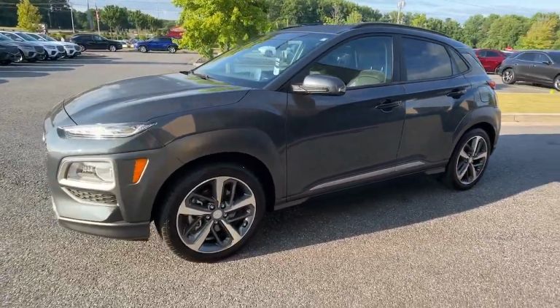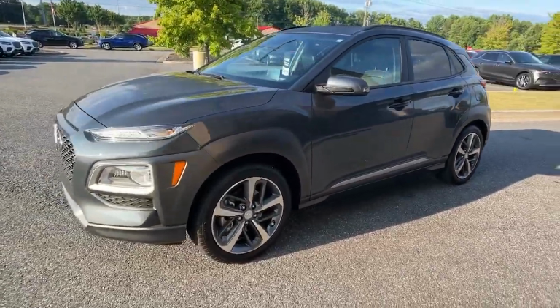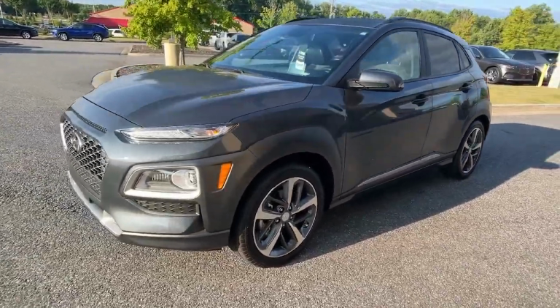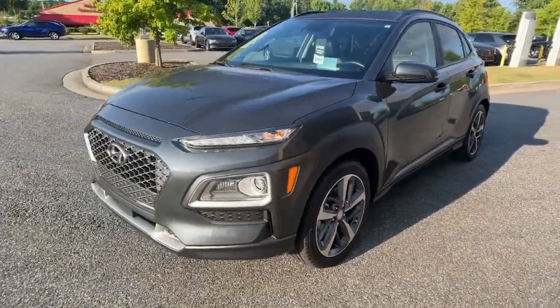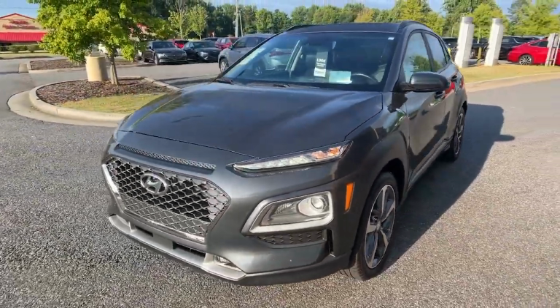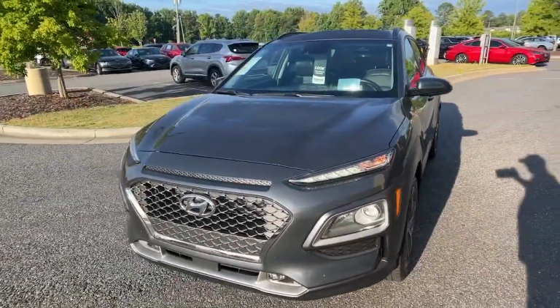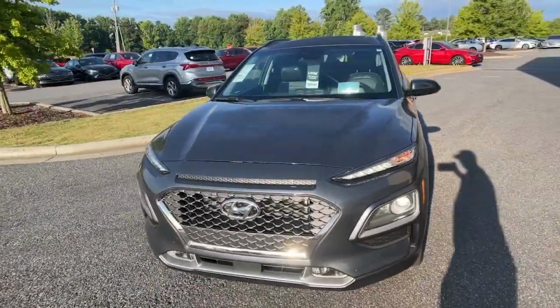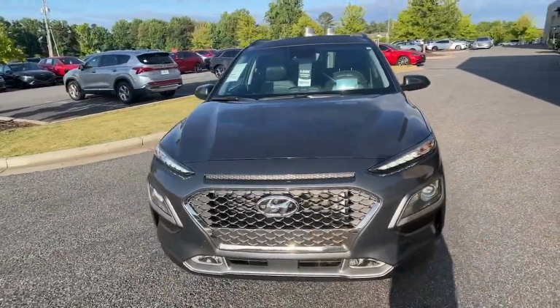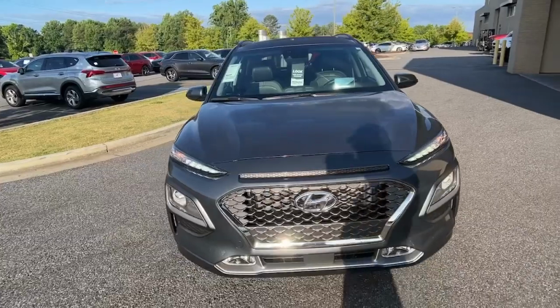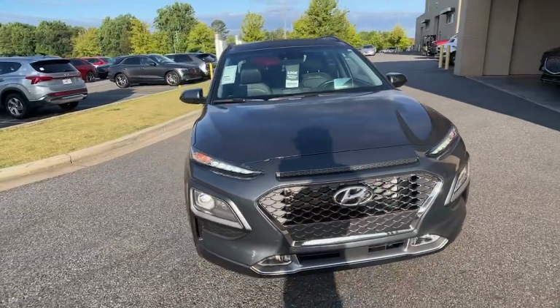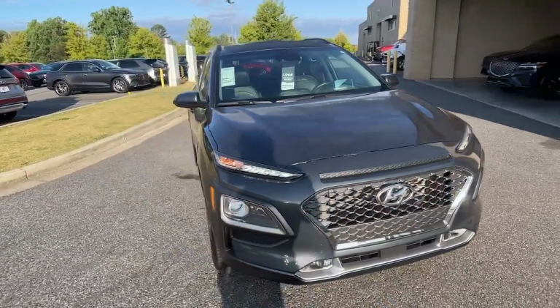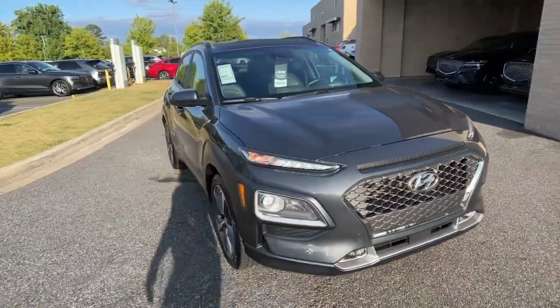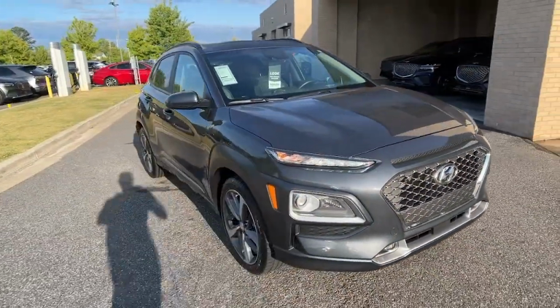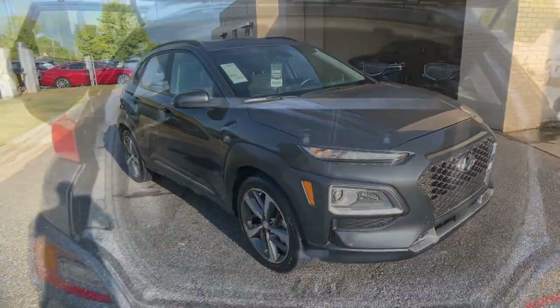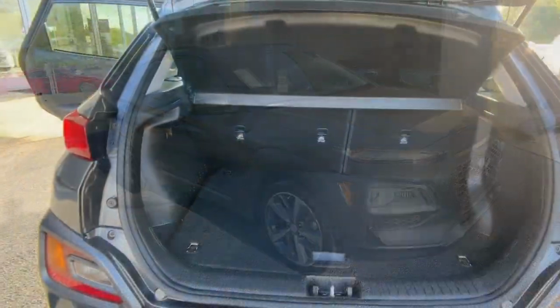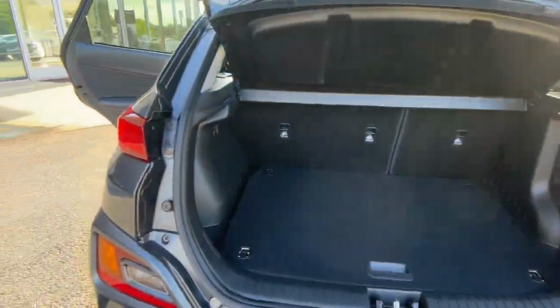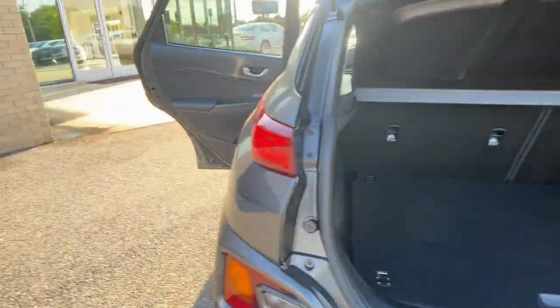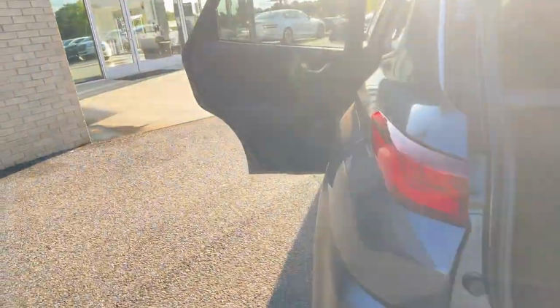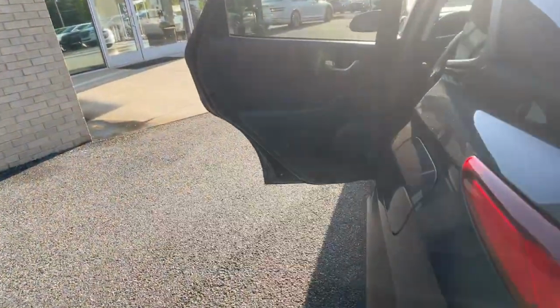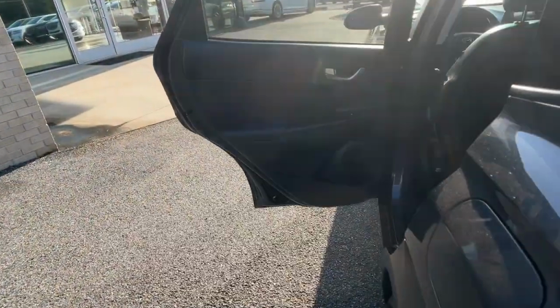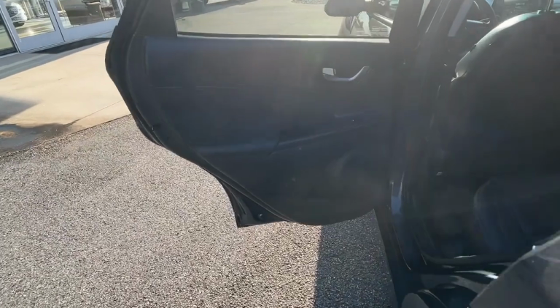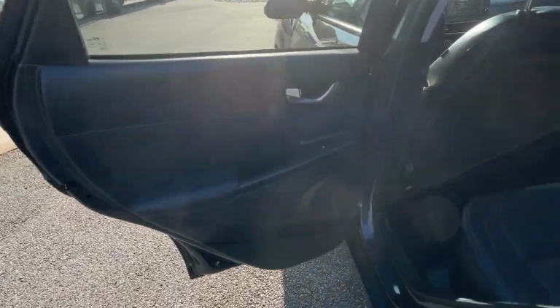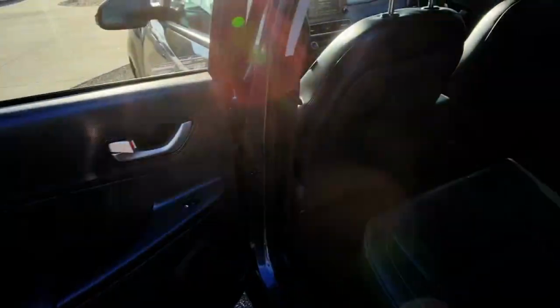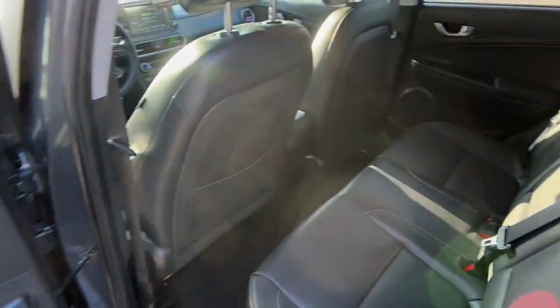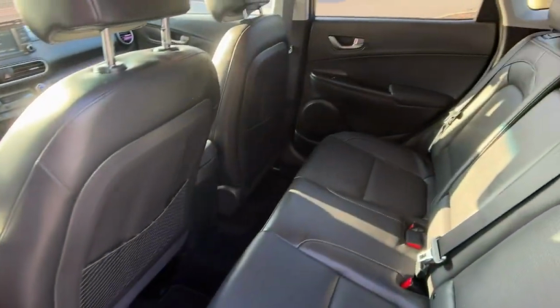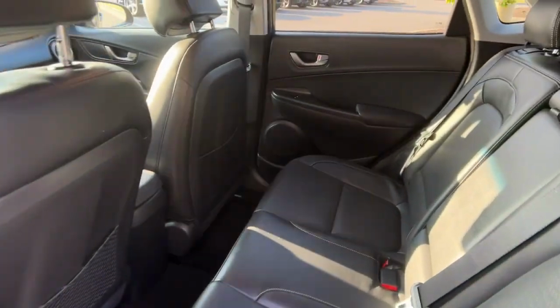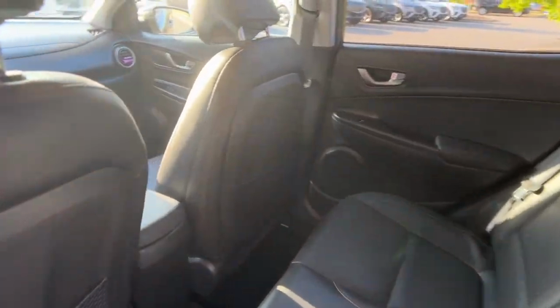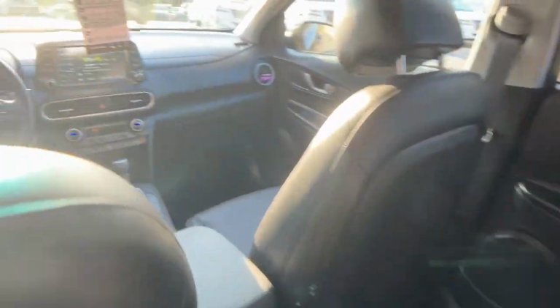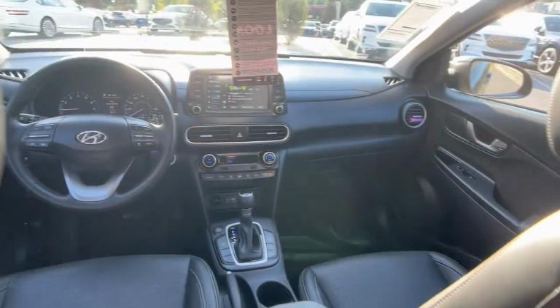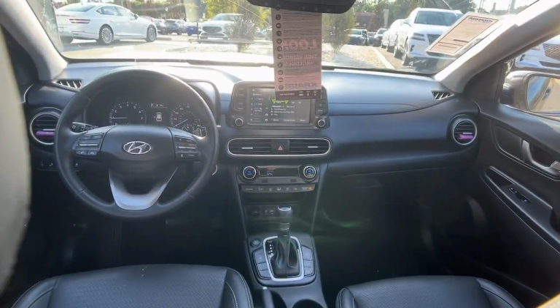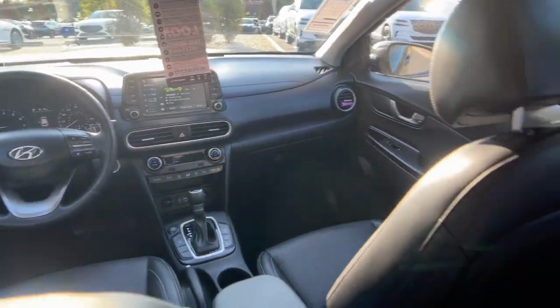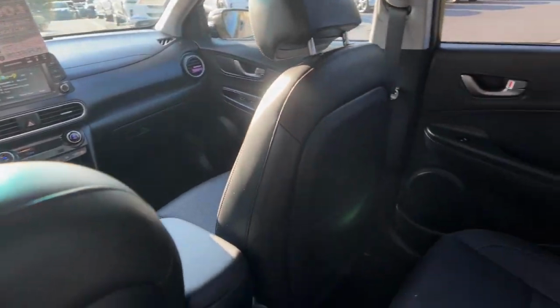You'll love the advanced safety features and easy-to-use touchscreen infotainment this right-sized subcompact crossover offers, not to mention its comfortable cabin and agile ride. These are just some of the great options this vehicle comes with.